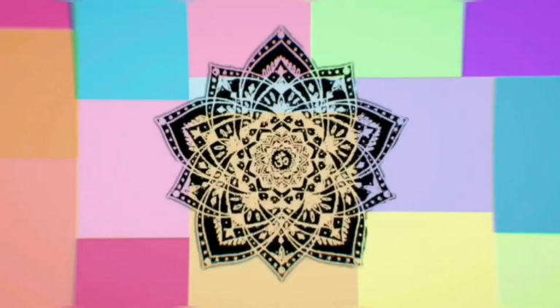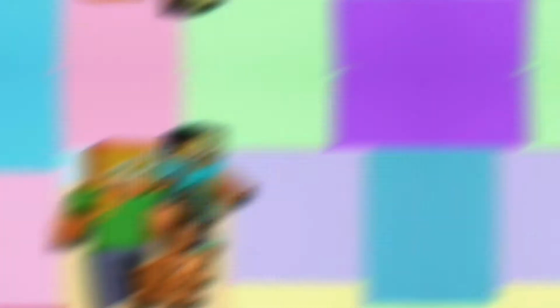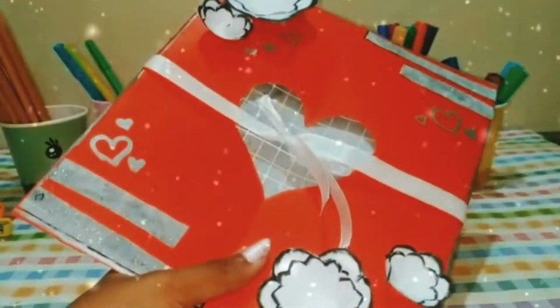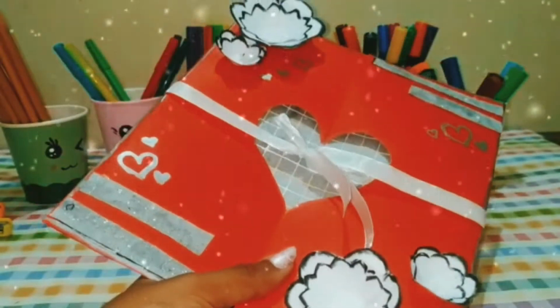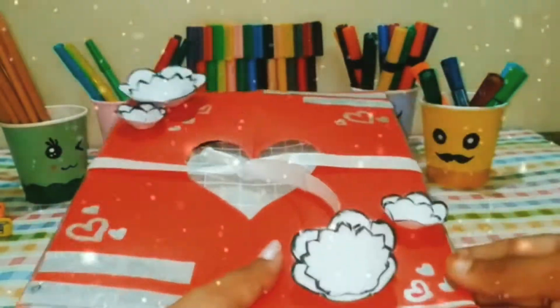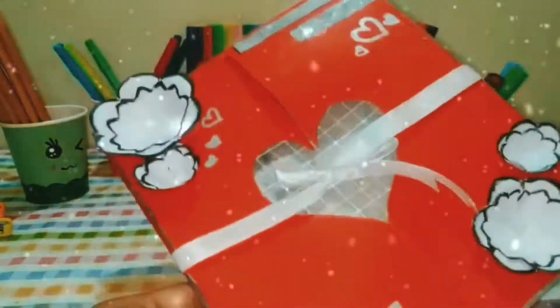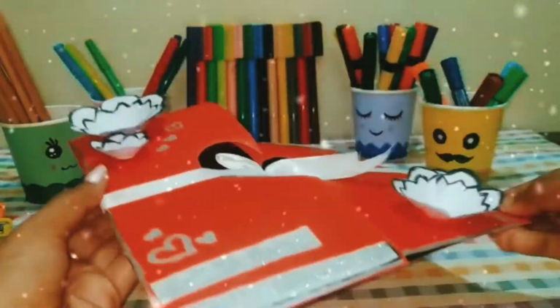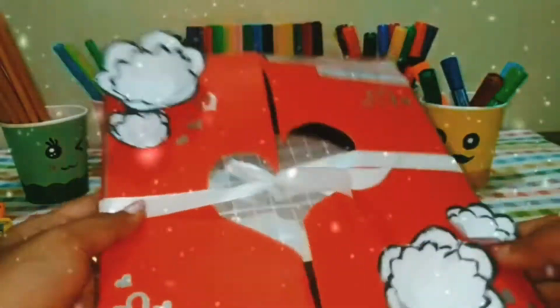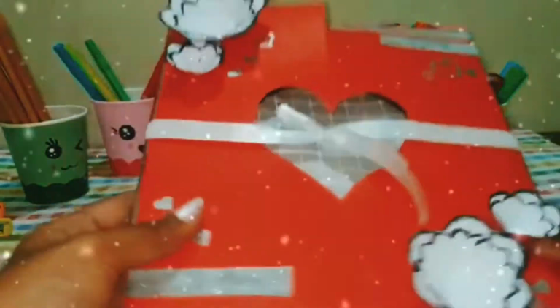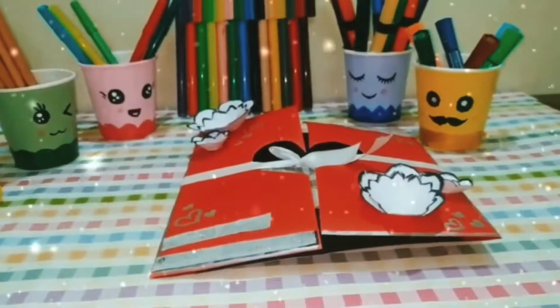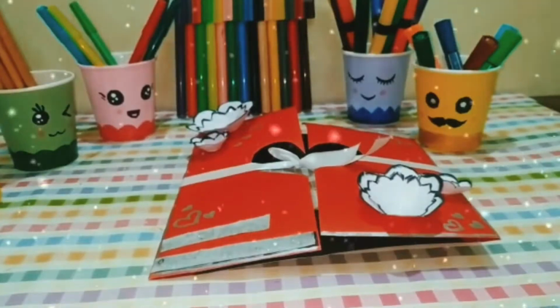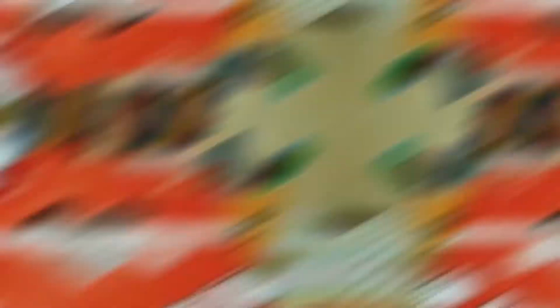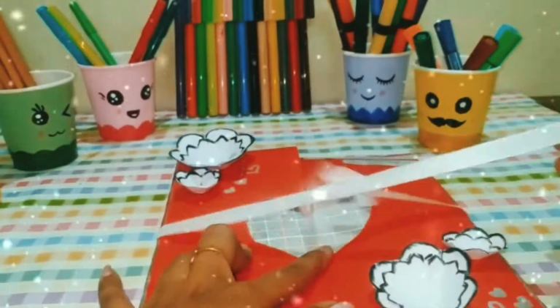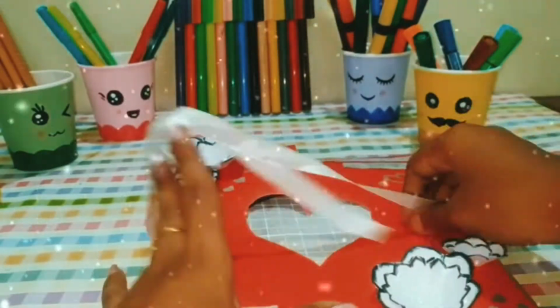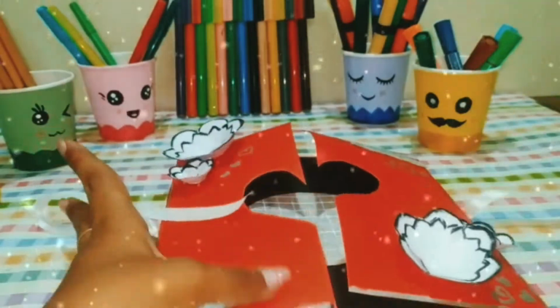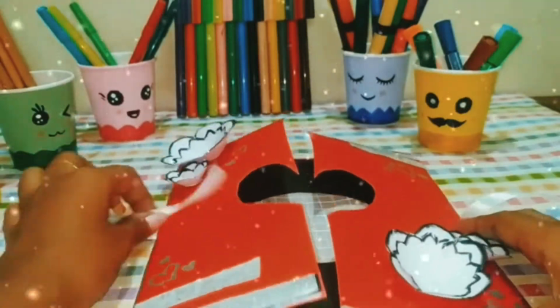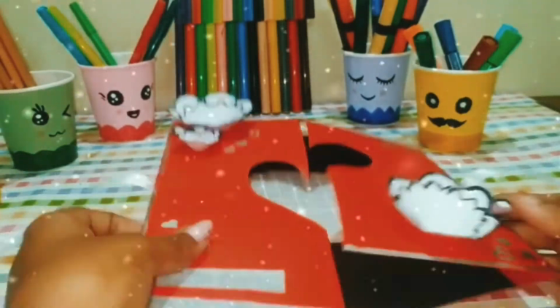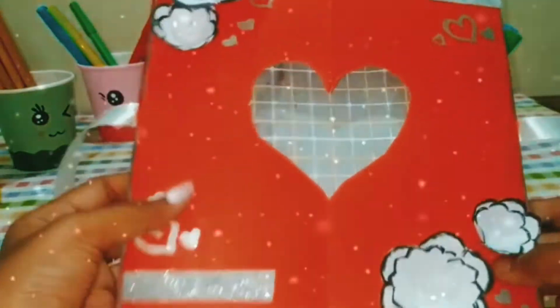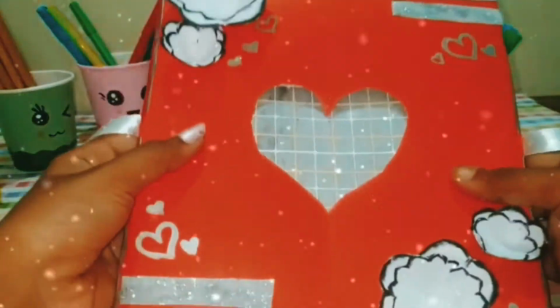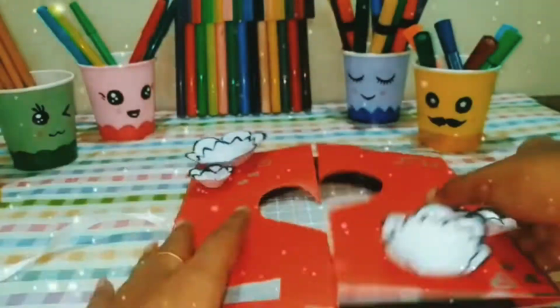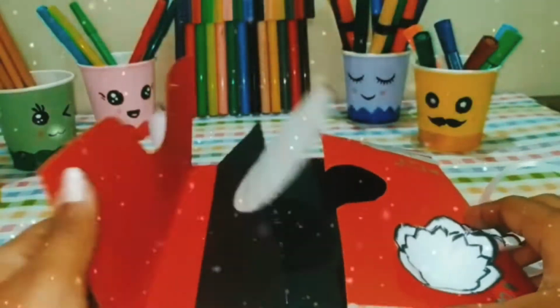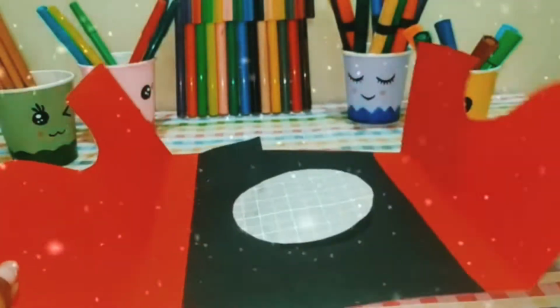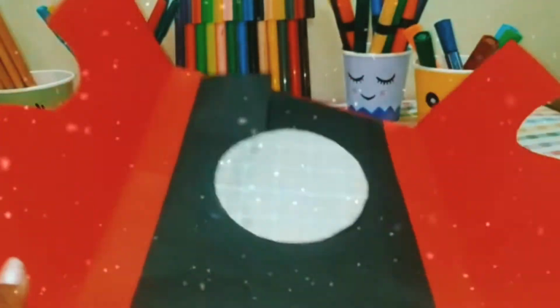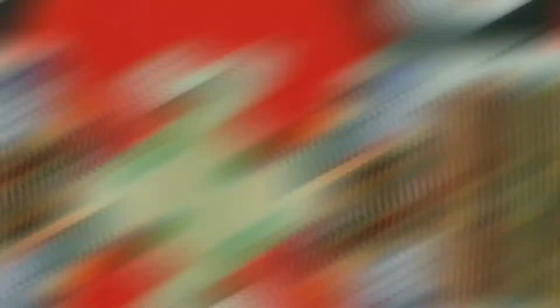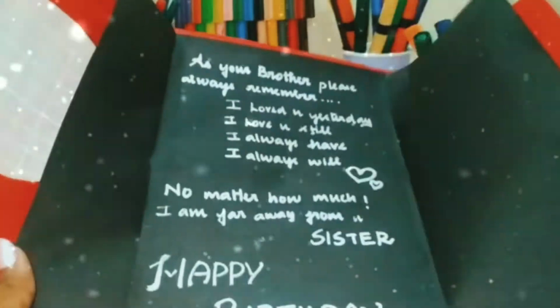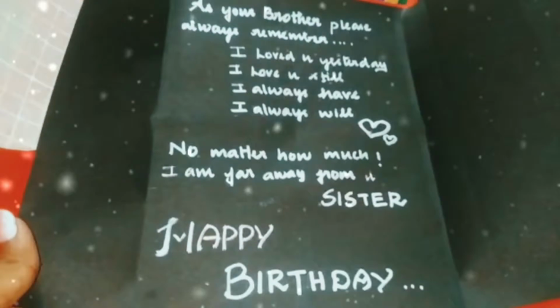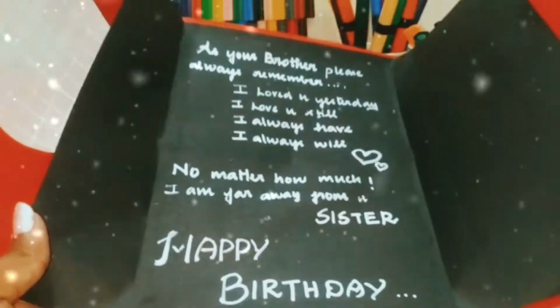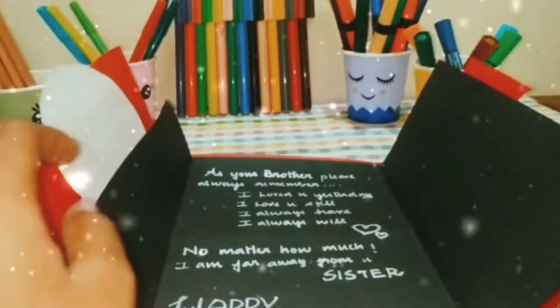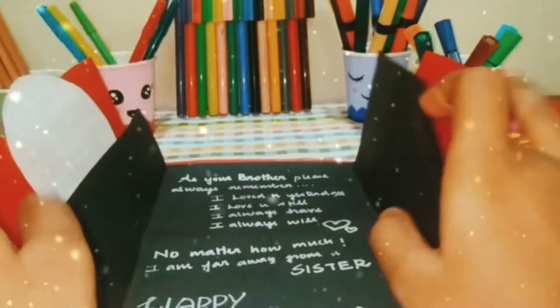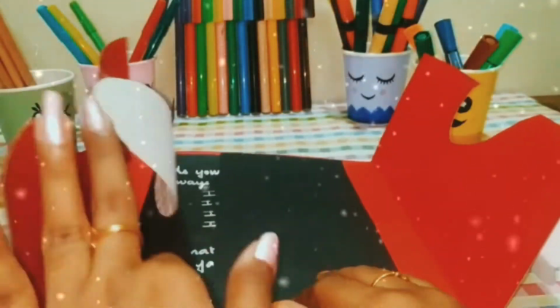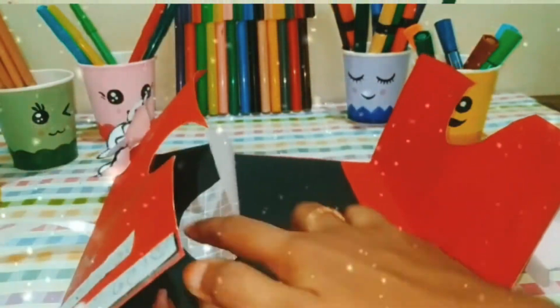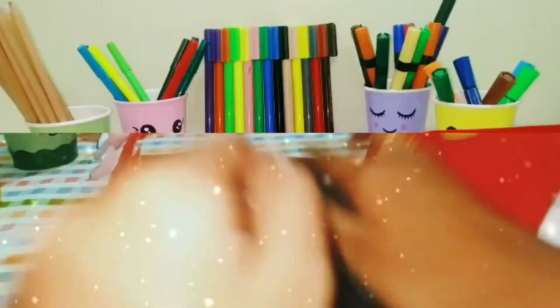Hi guys, welcome back to my channel. In this video, we will see how to make a birthday greeting card.